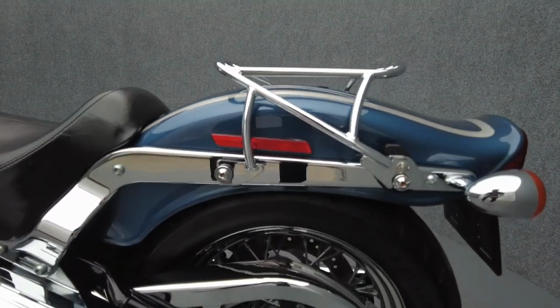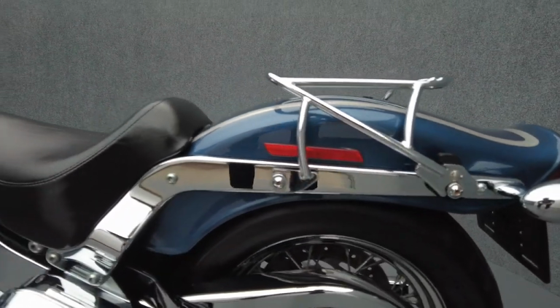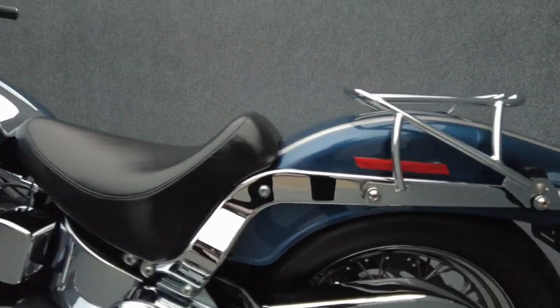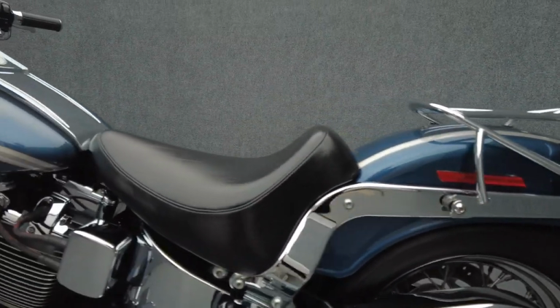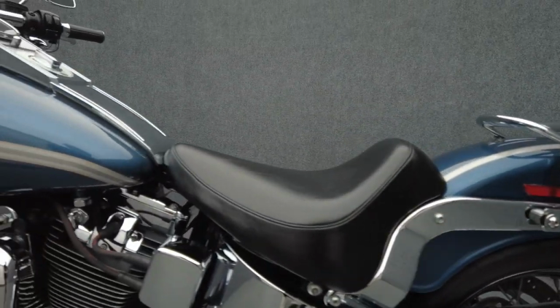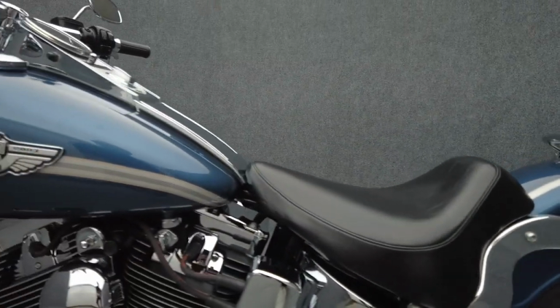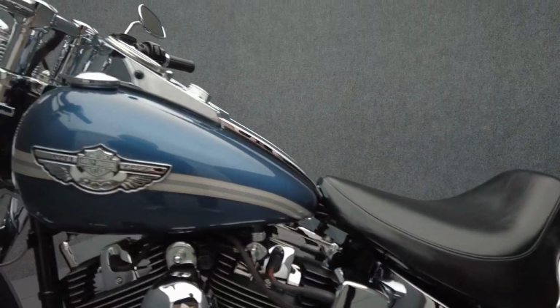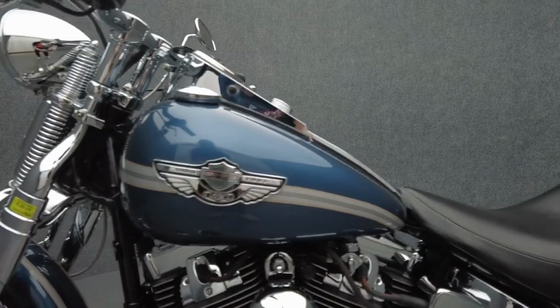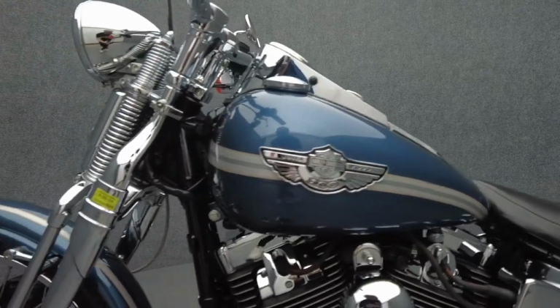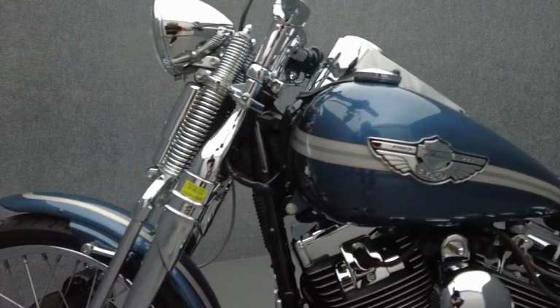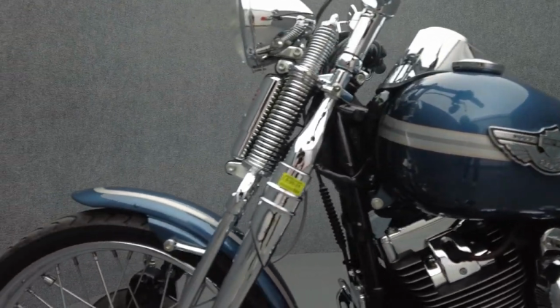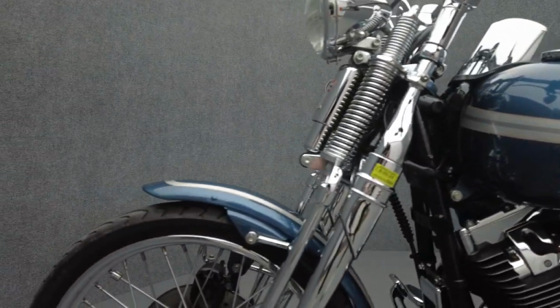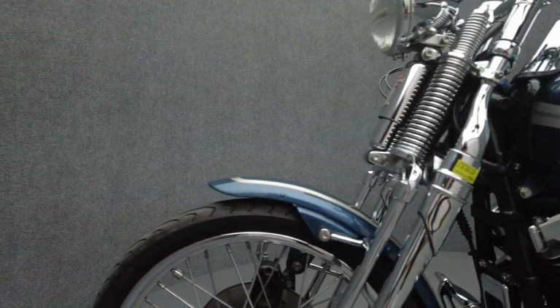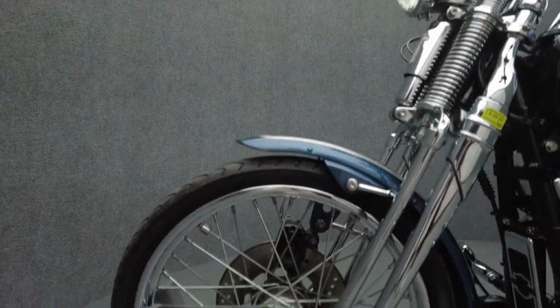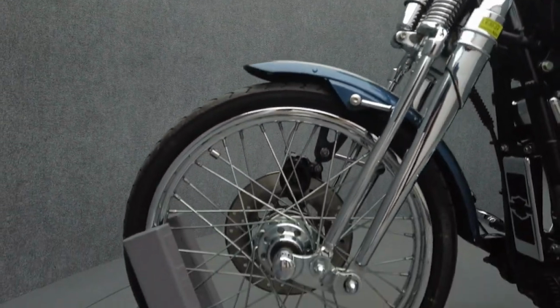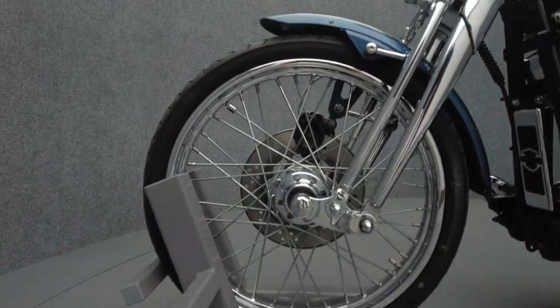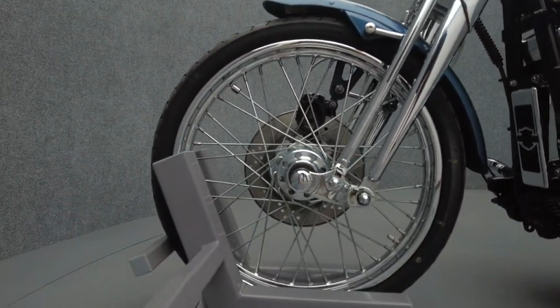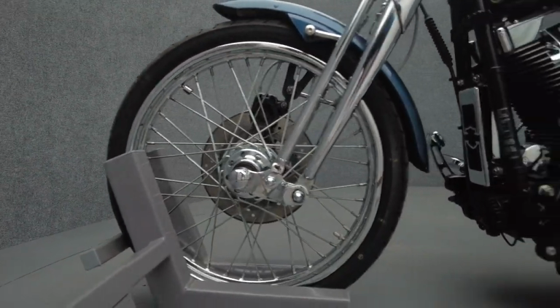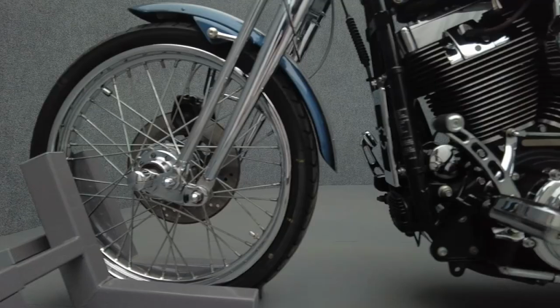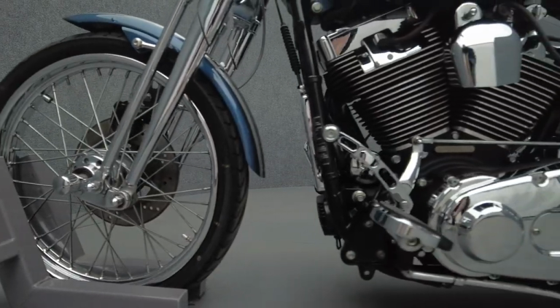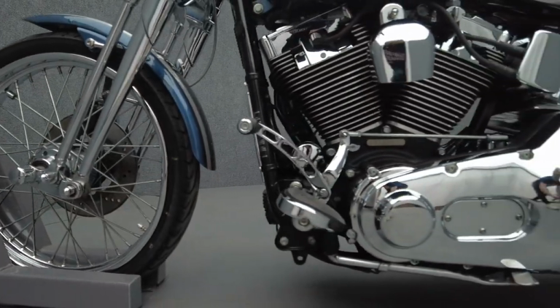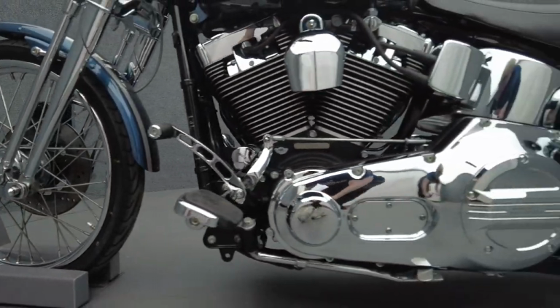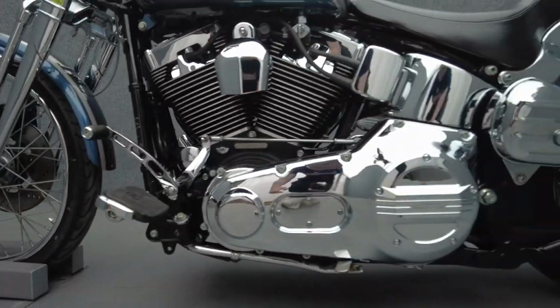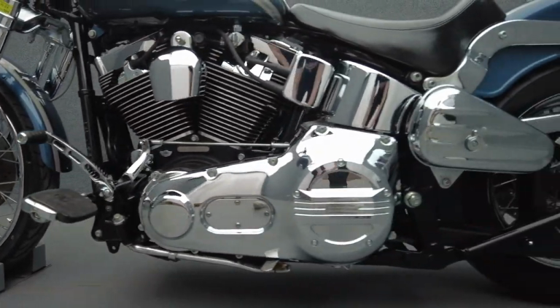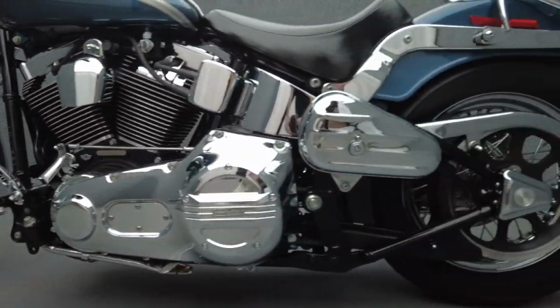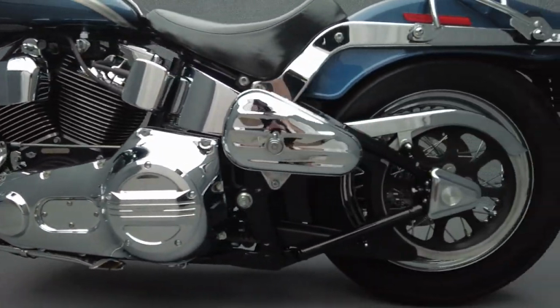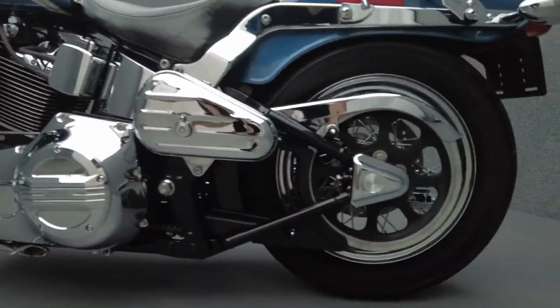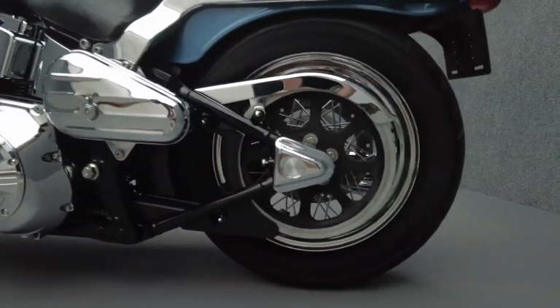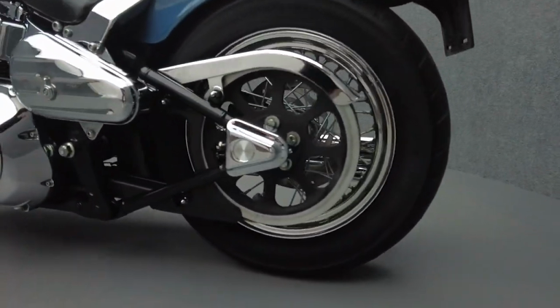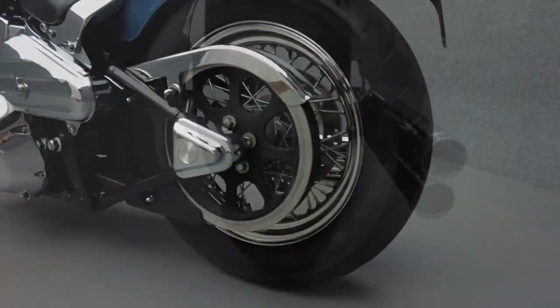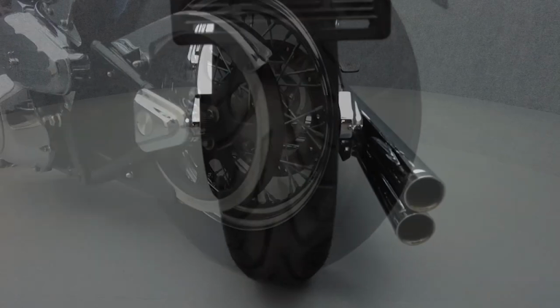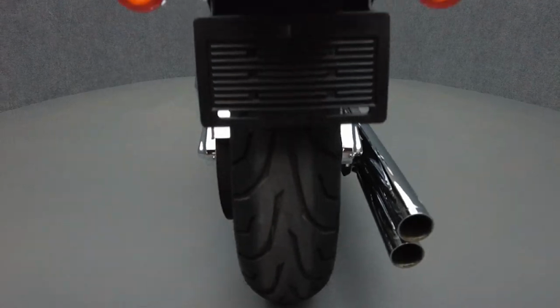In stock form, the Softail Springer is powered by an 88 cubic inch V-twin motor that puts 67 horsepower and 86 foot-pounds of low-end torque through a 5-speed transmission. It weighs in at 656 pounds and has a 27.6 inch seat height.